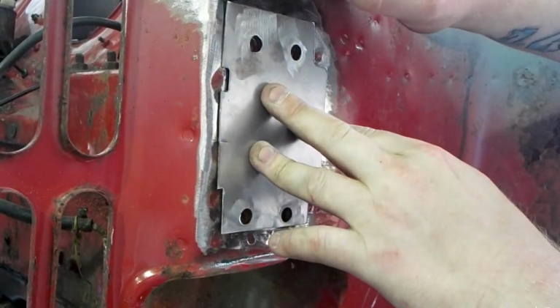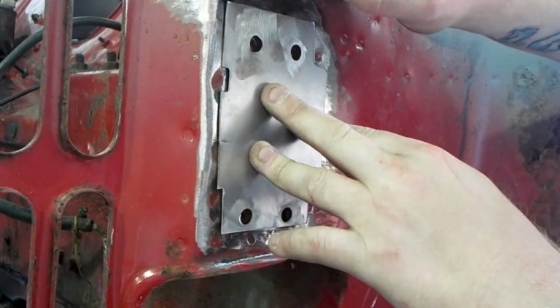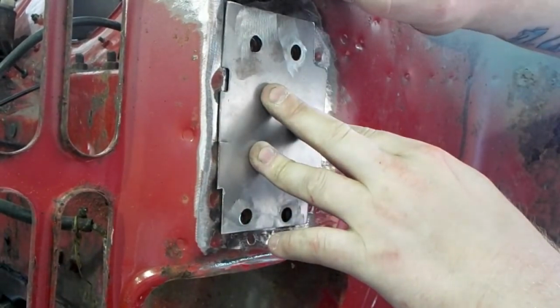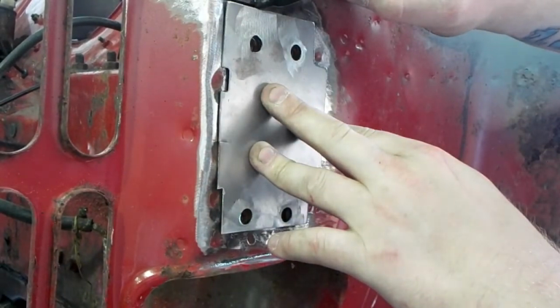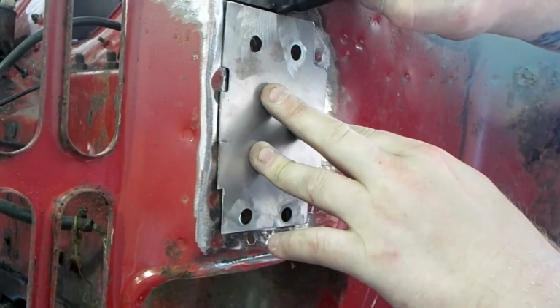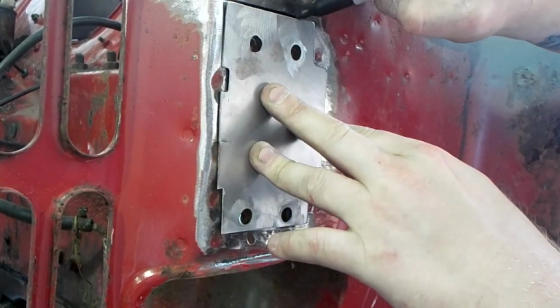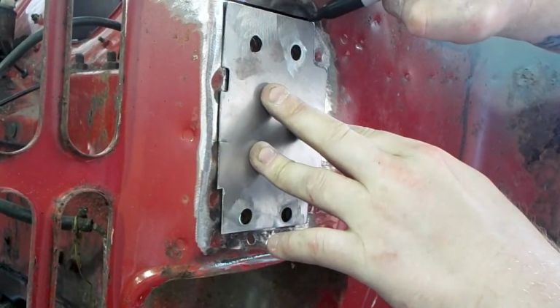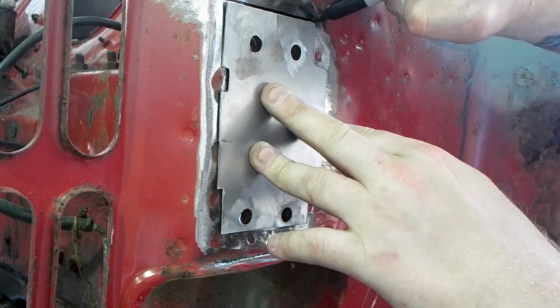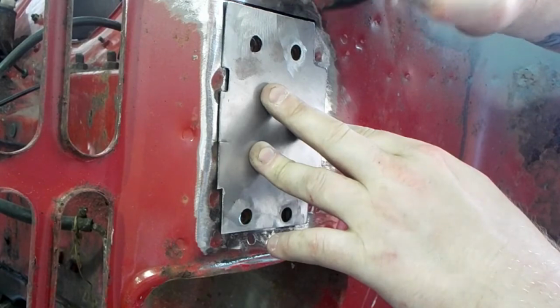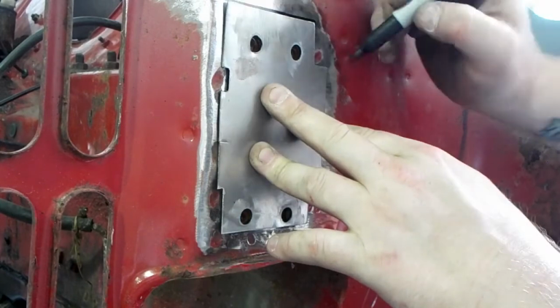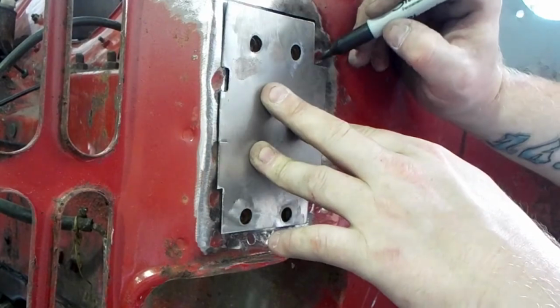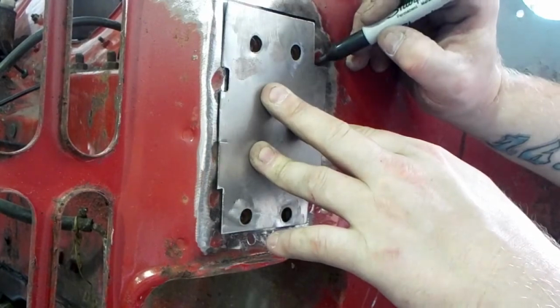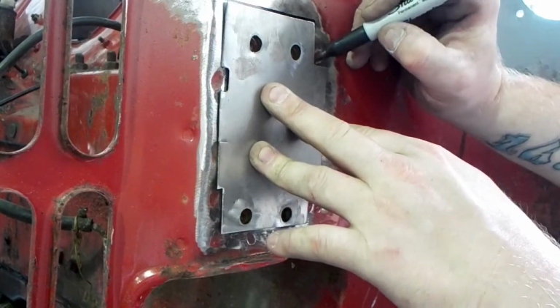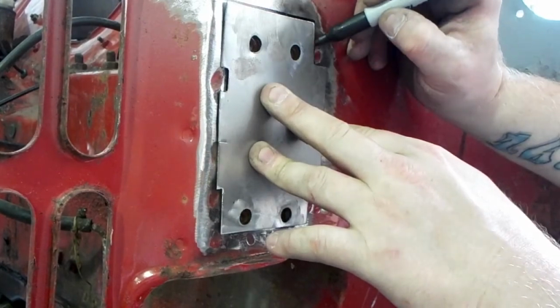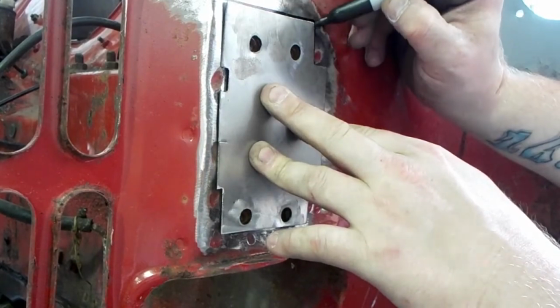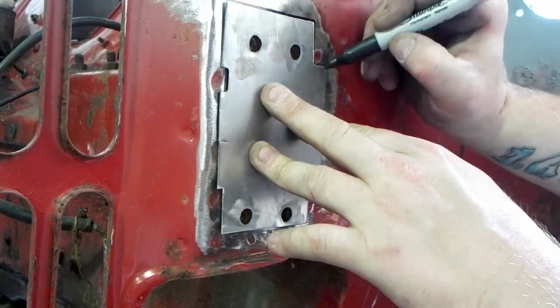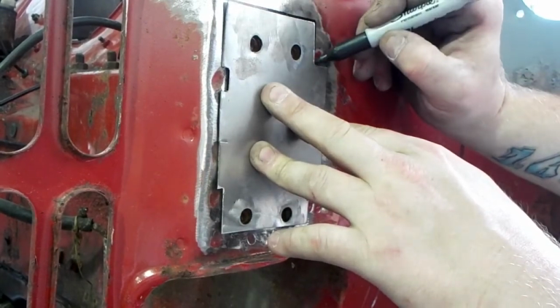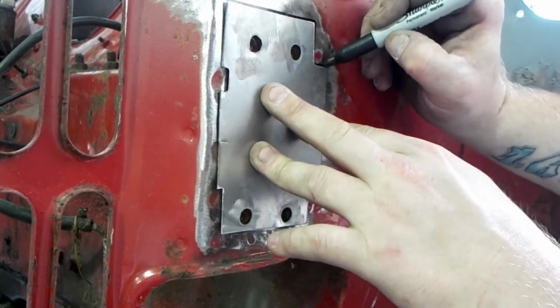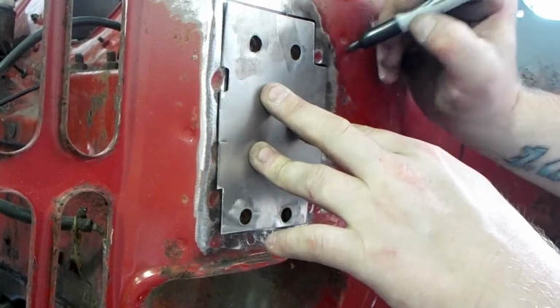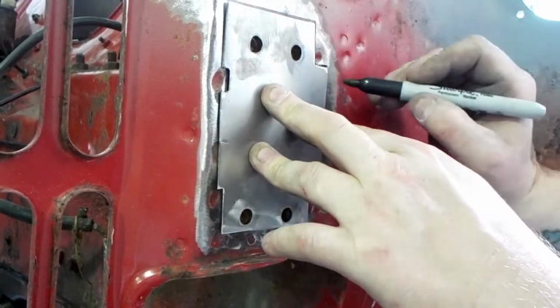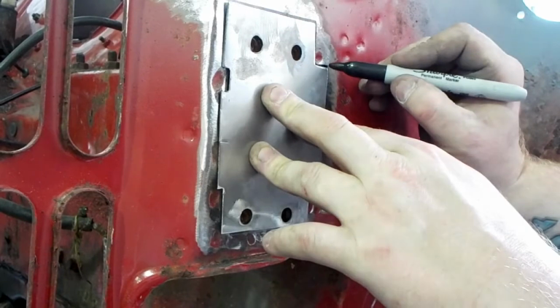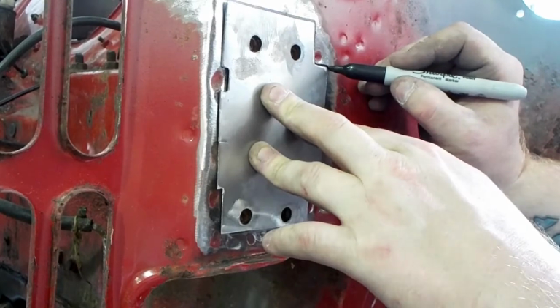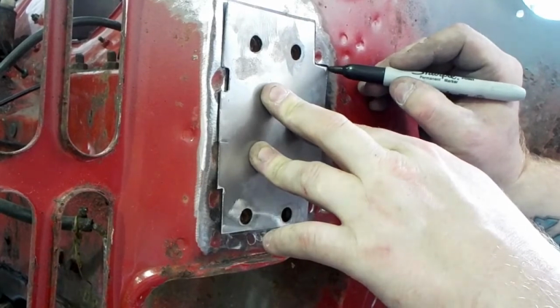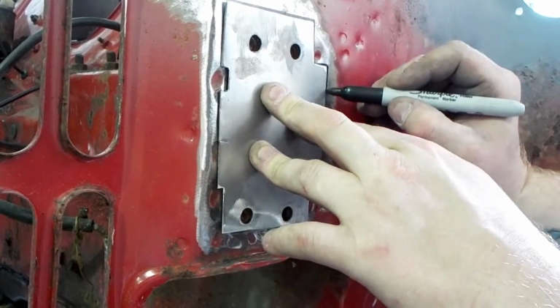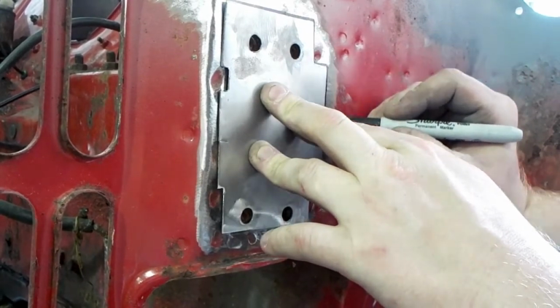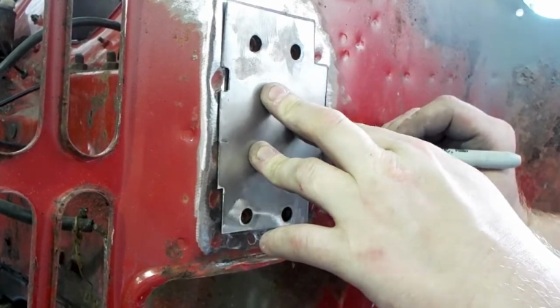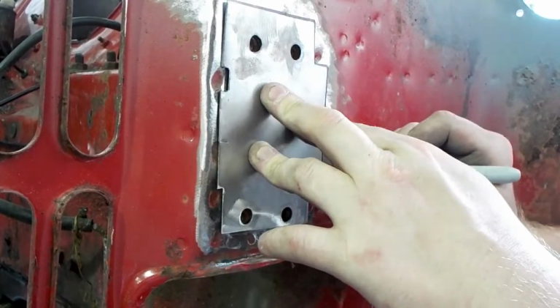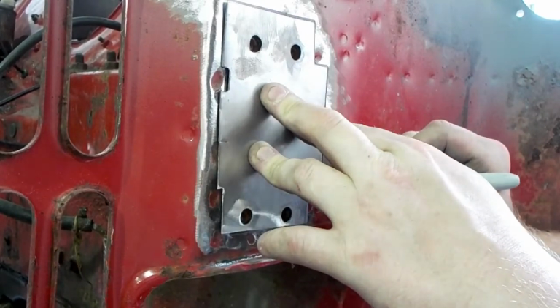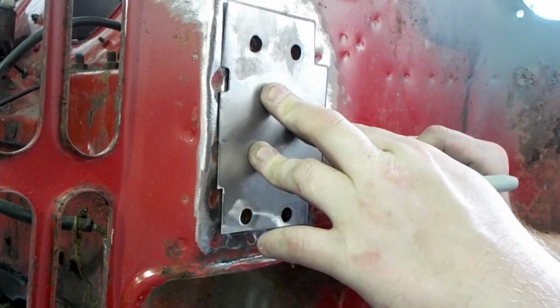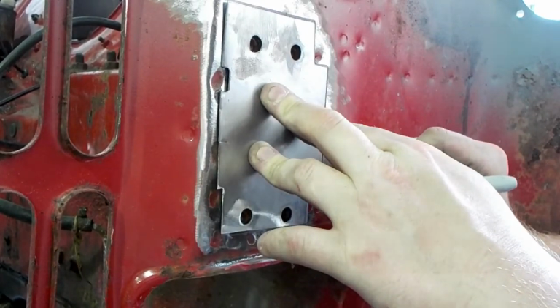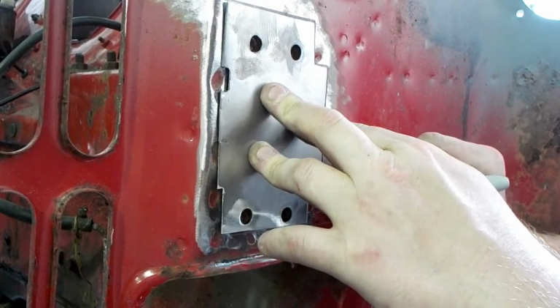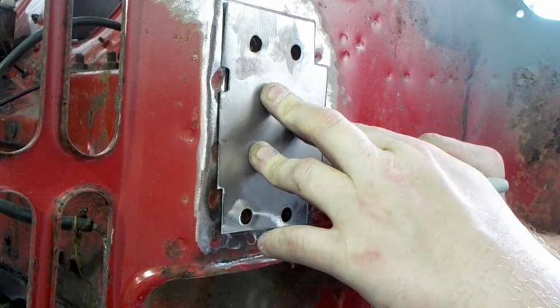Now the metal is cut out and it's lined up perfectly. All I'm doing is marking around the plate so I know where to cut — nothing complicated. Hold it in position so all the bolt holes line up, then draw around it.